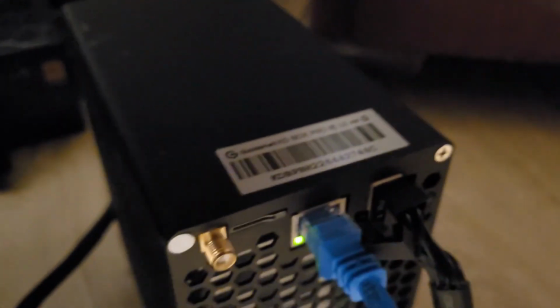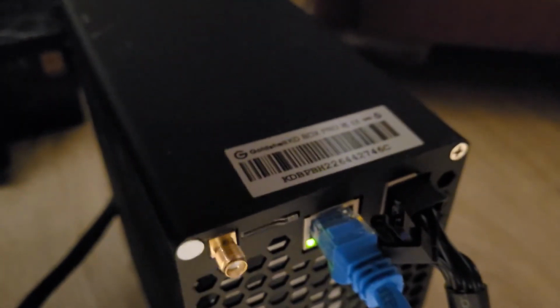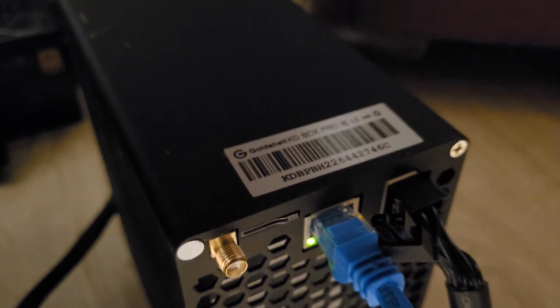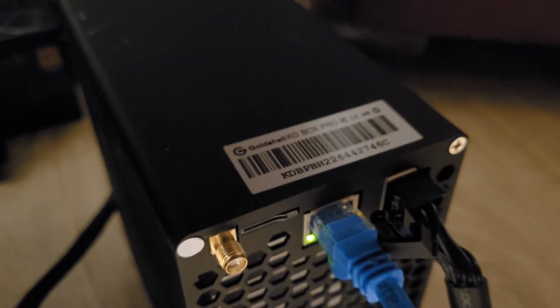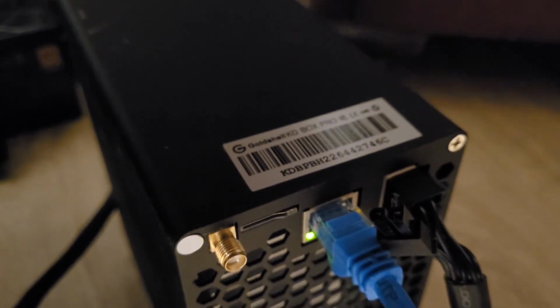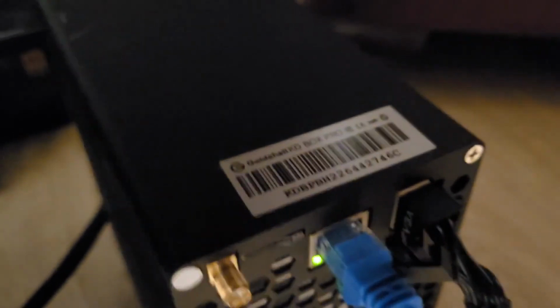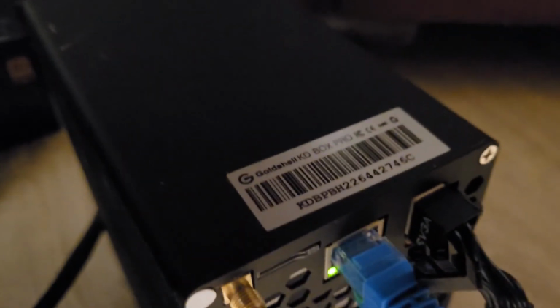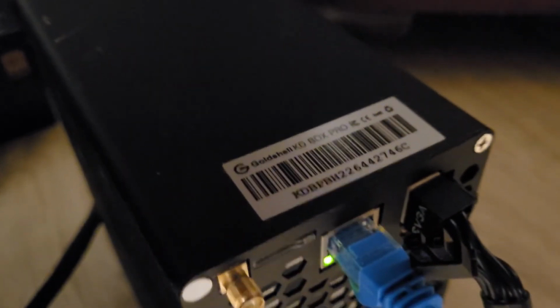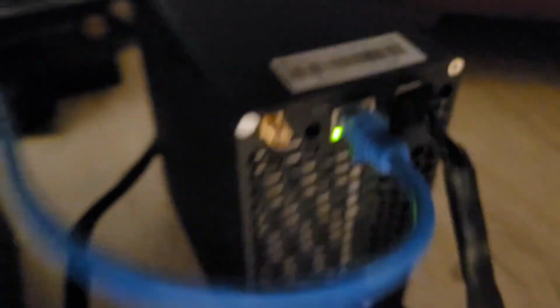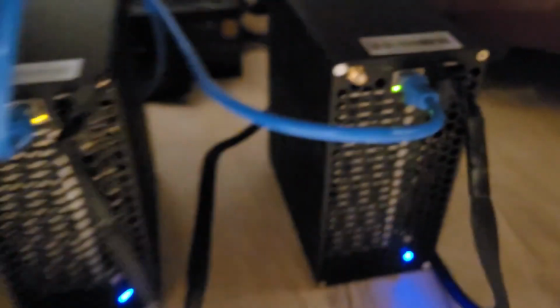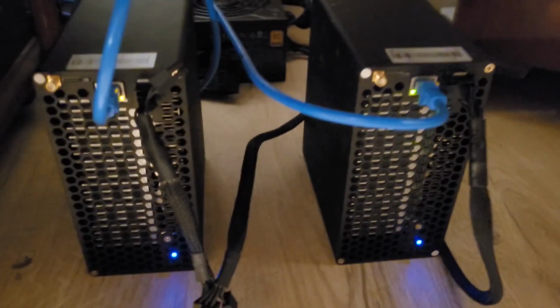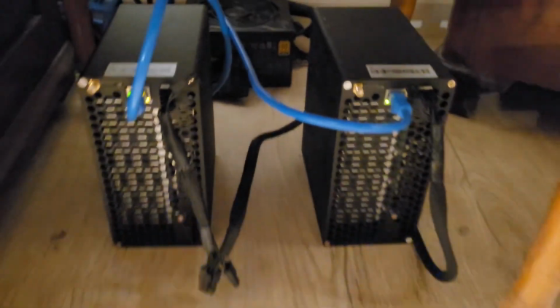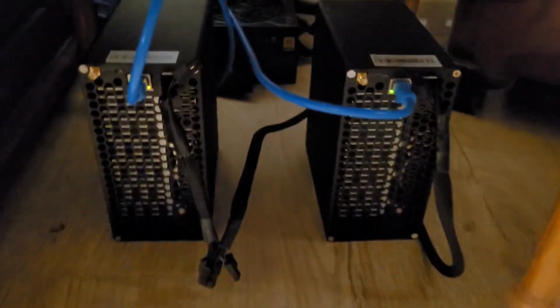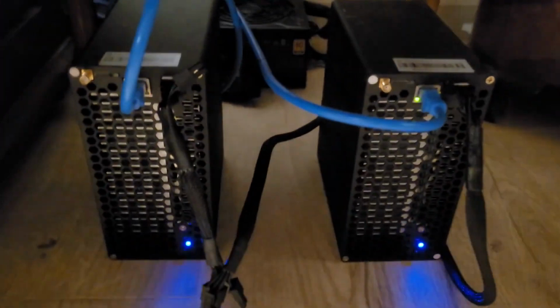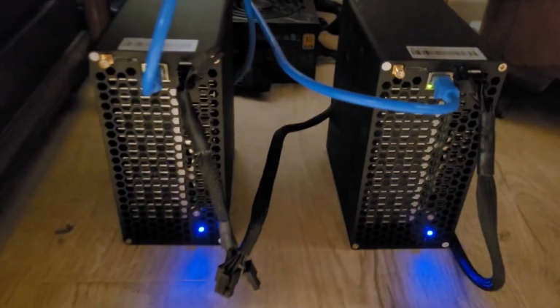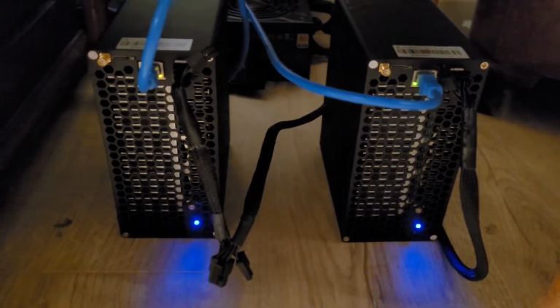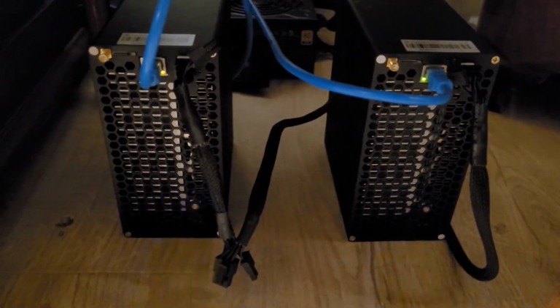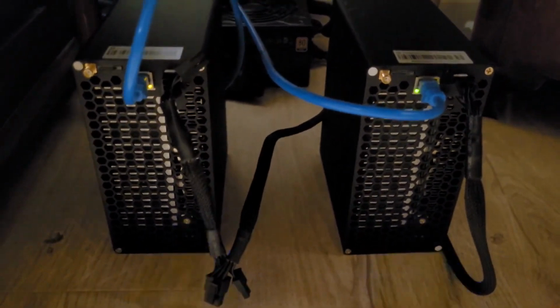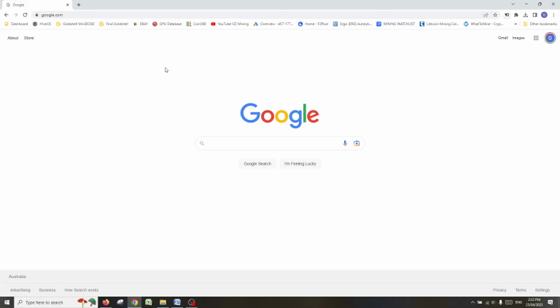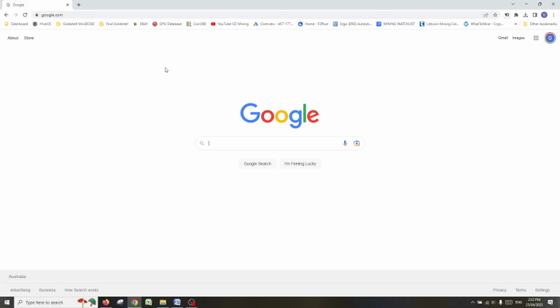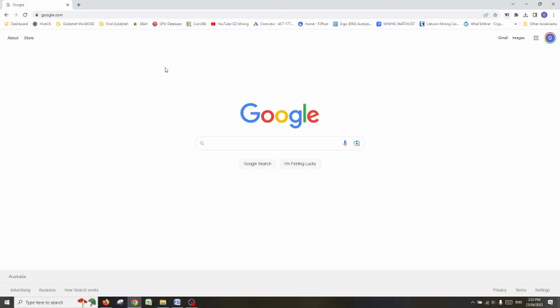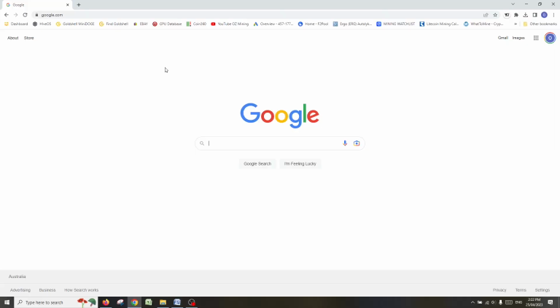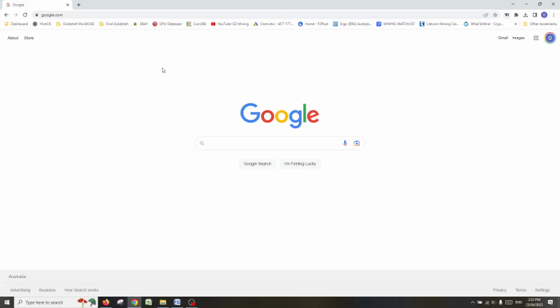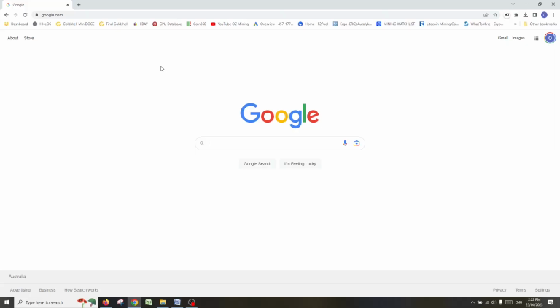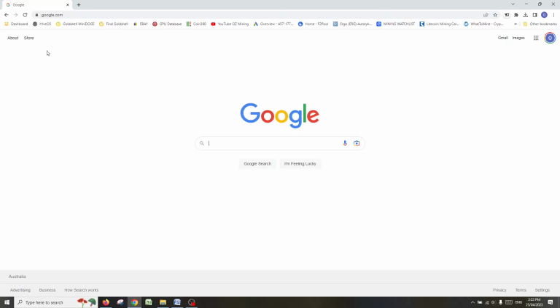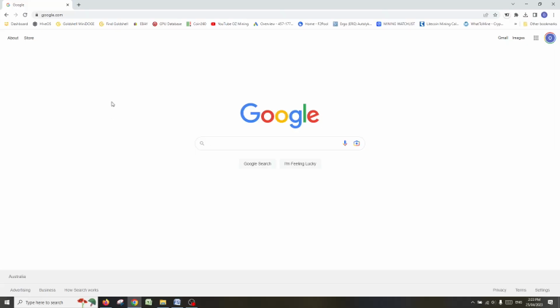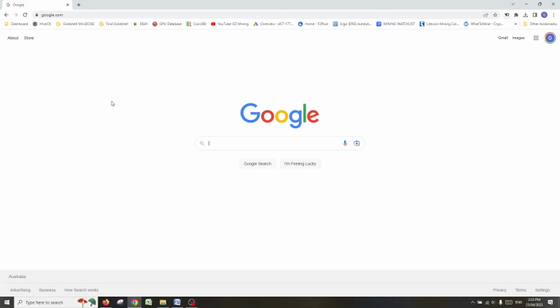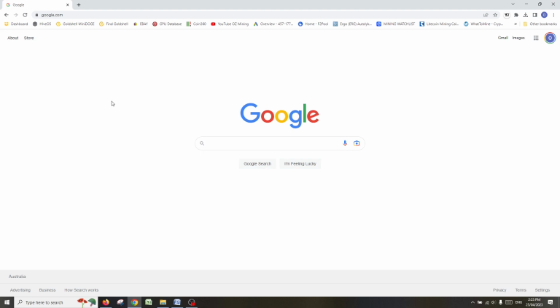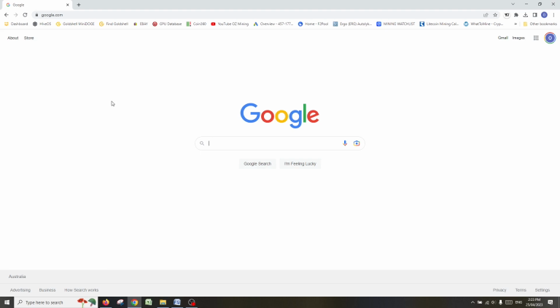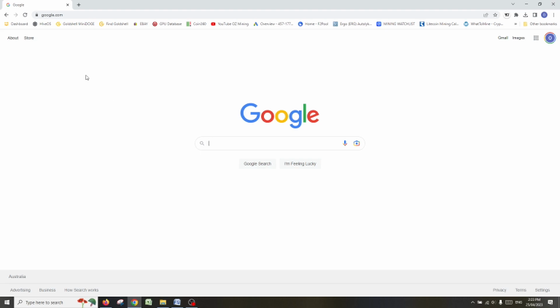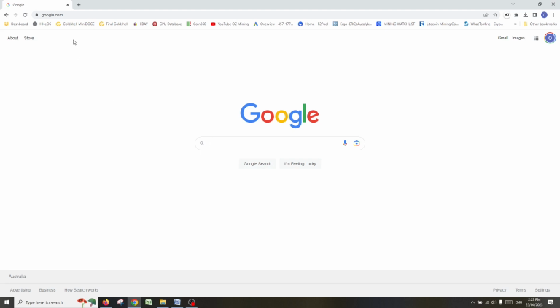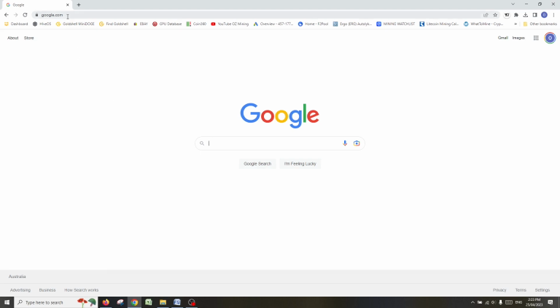Probably going to turn these off over summer, but for now let's get started and let me show you how to do a firmware update on these box miners. Welcome back to my desktop — we're now going to do the software update.